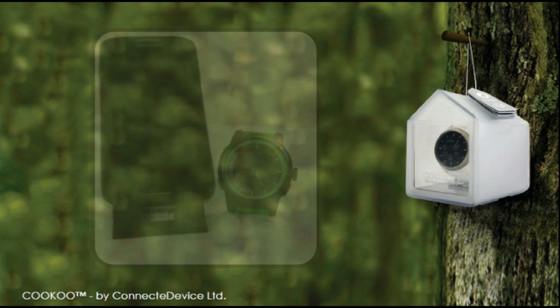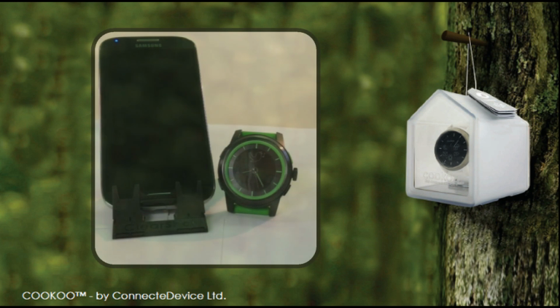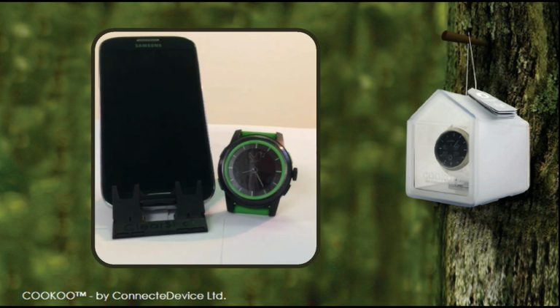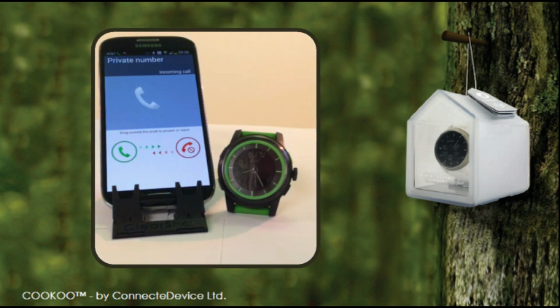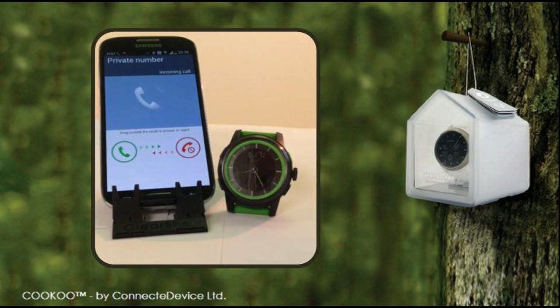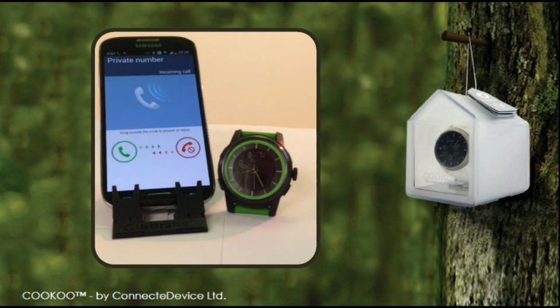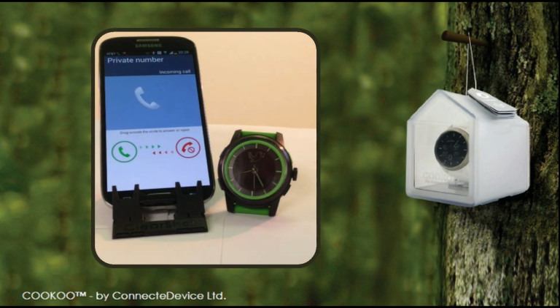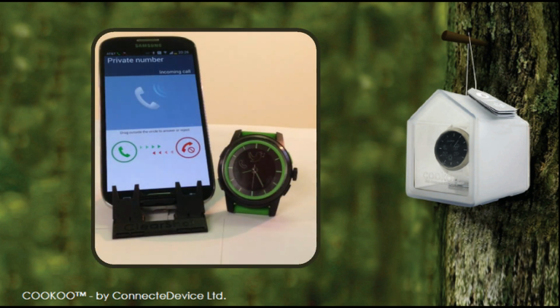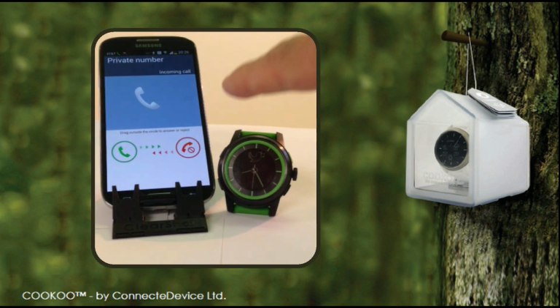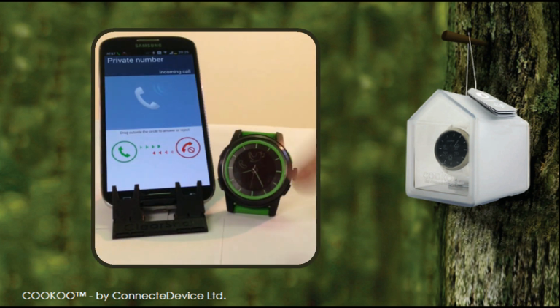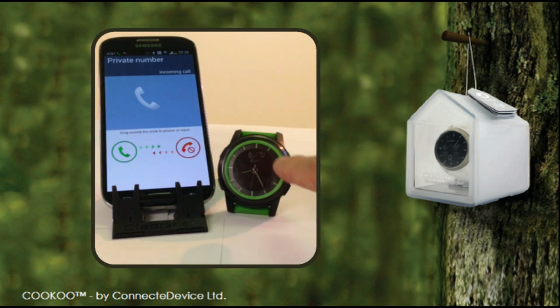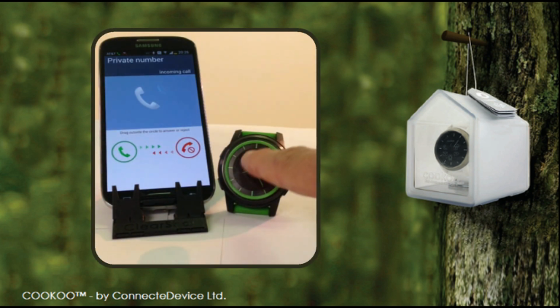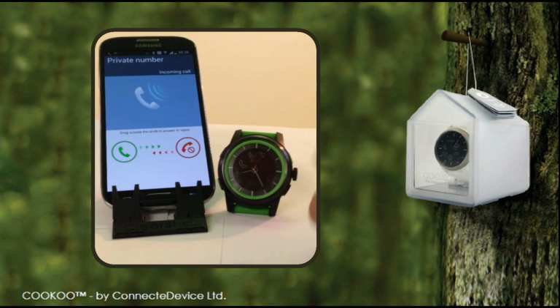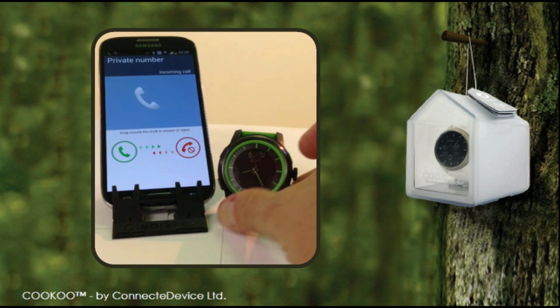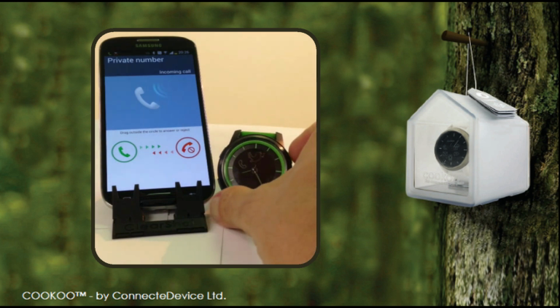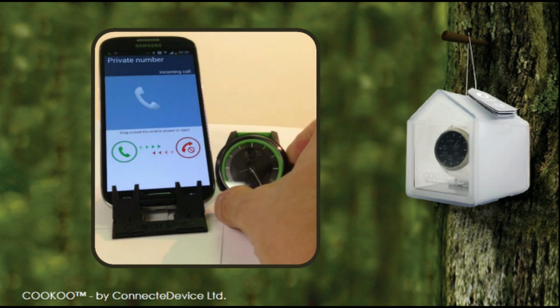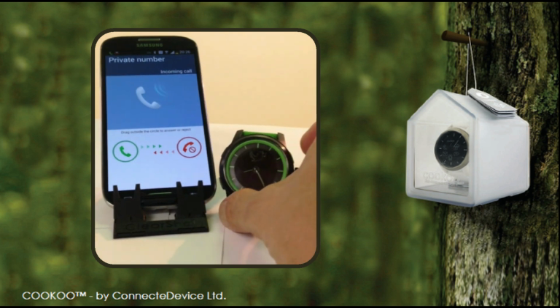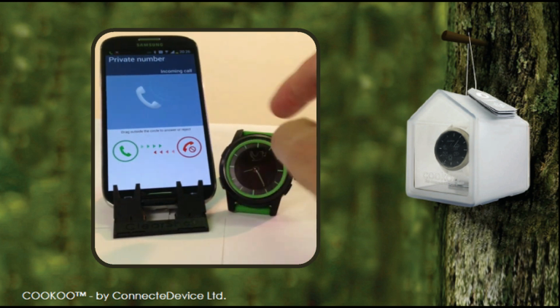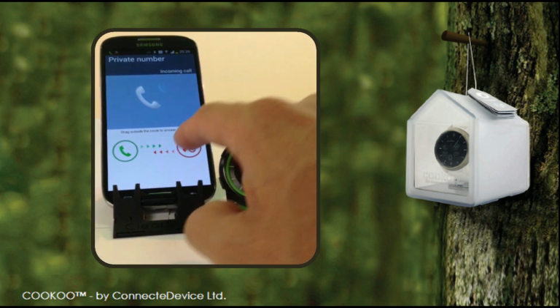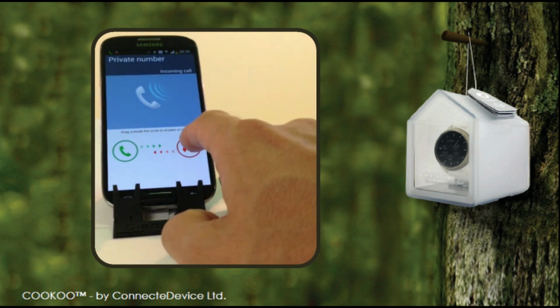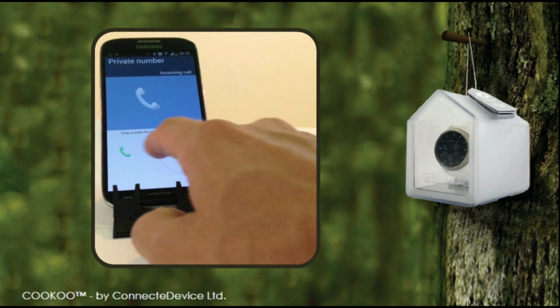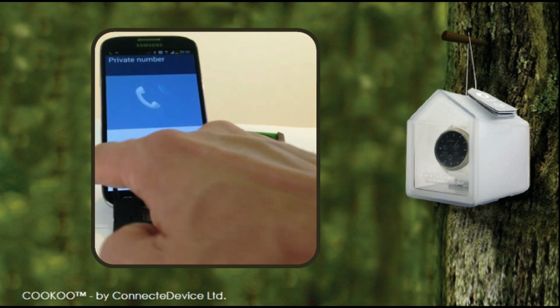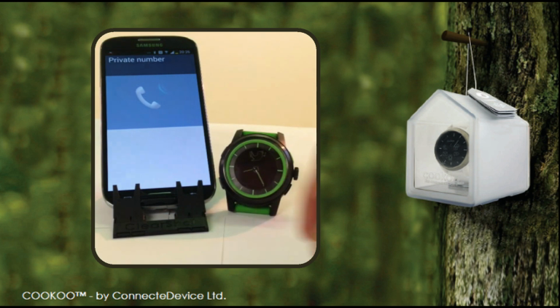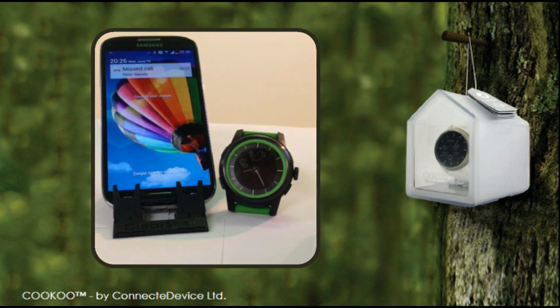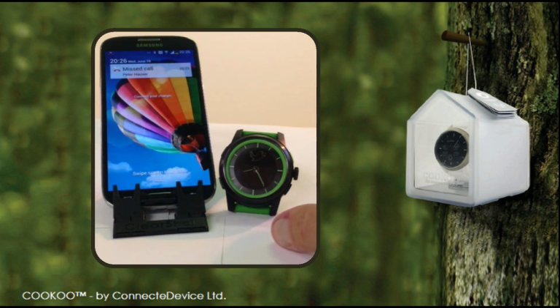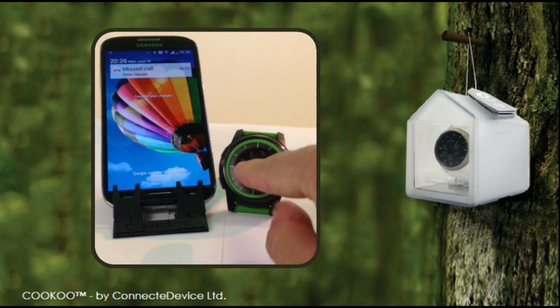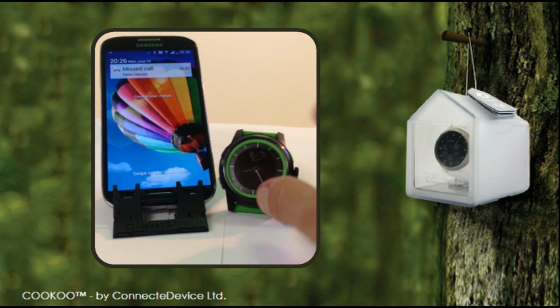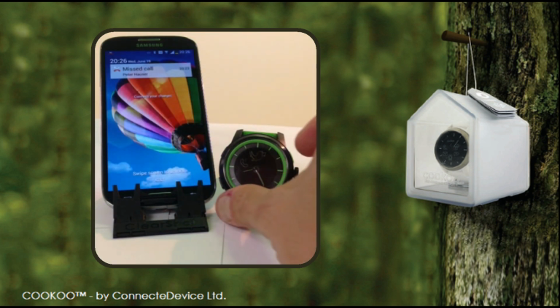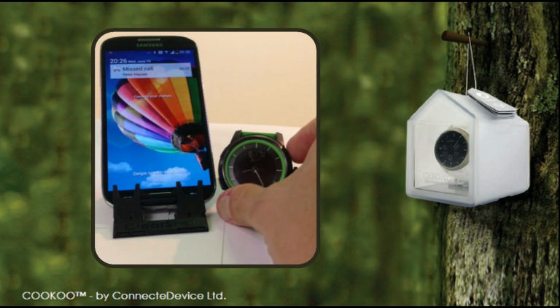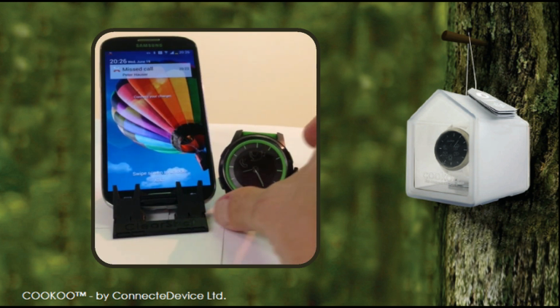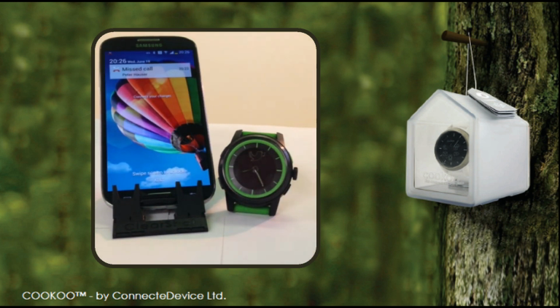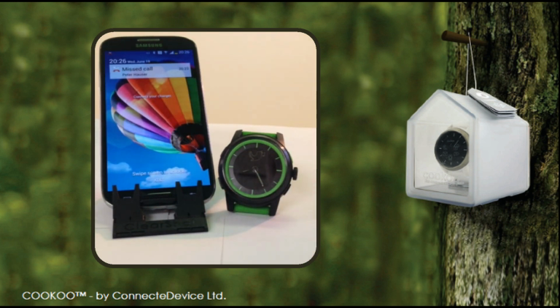The first features are the incoming and missed call alerts. When your phone is receiving a call, a notification will appear on your cuckoo watch. Tap the mode button to stop the alert. If we stop the call, the missed call notification will appear, which you can turn off by tapping the mode button again.